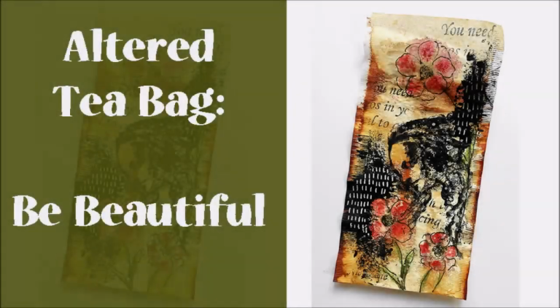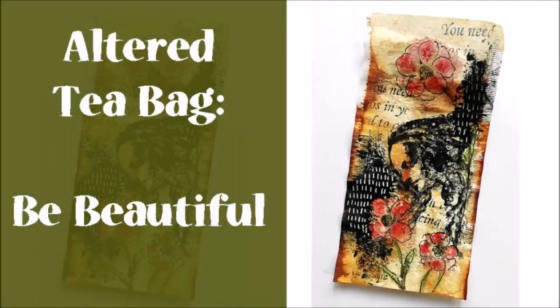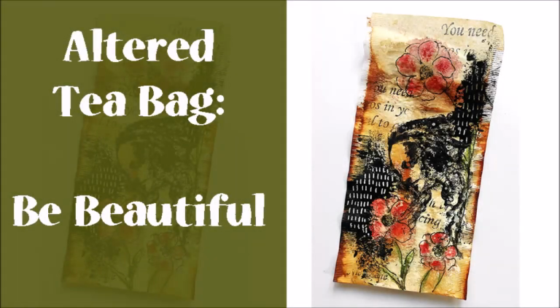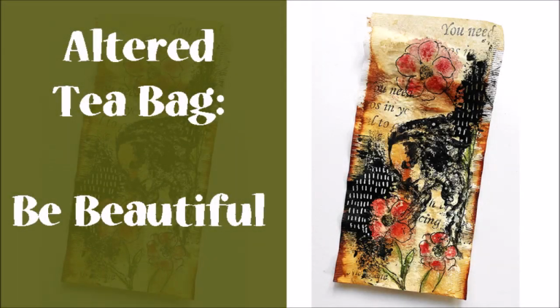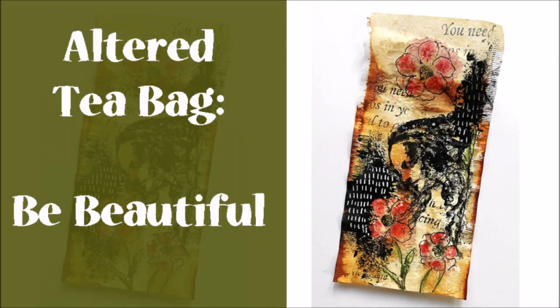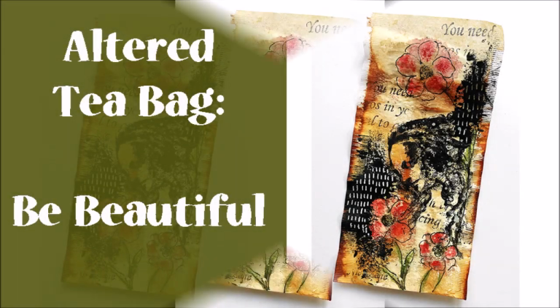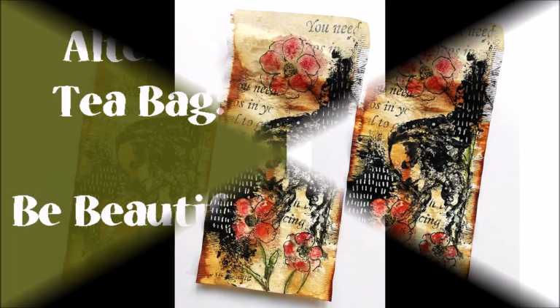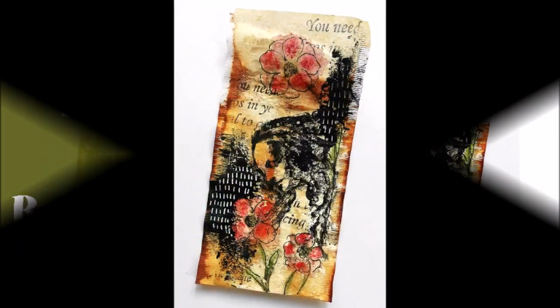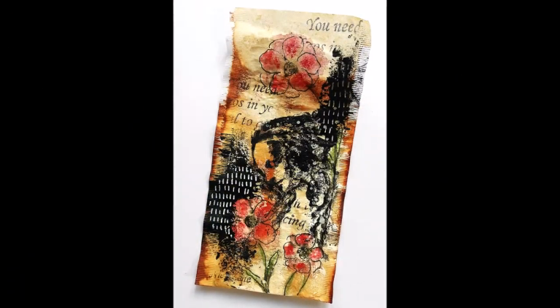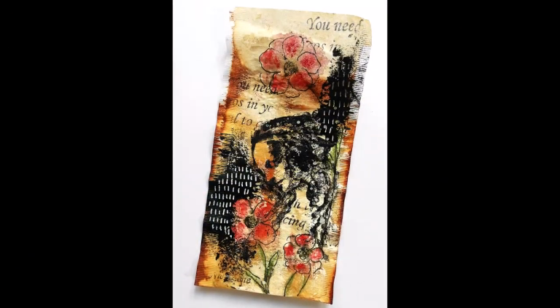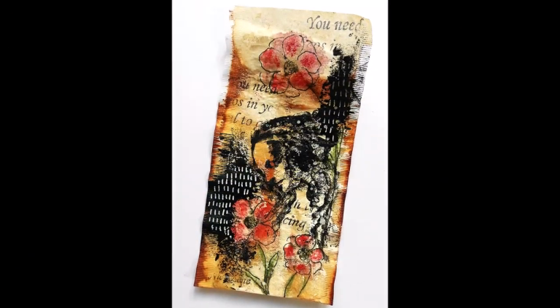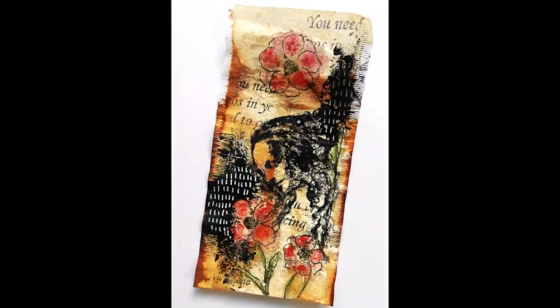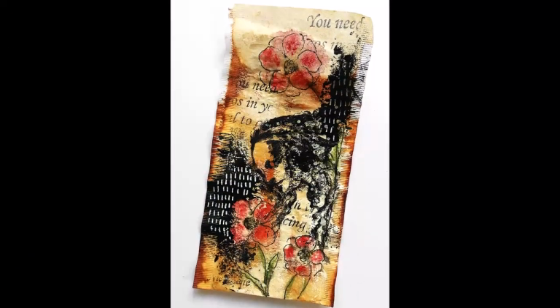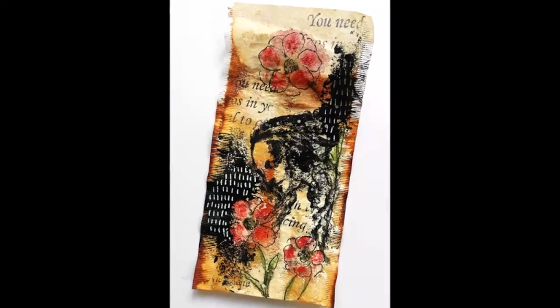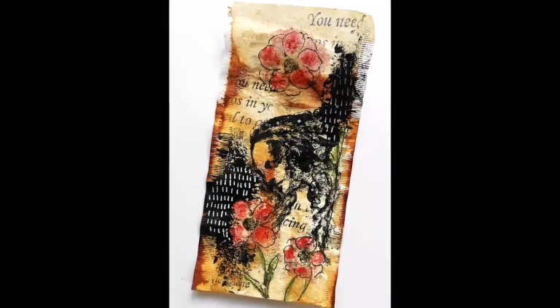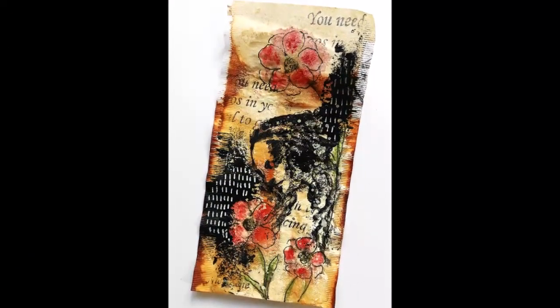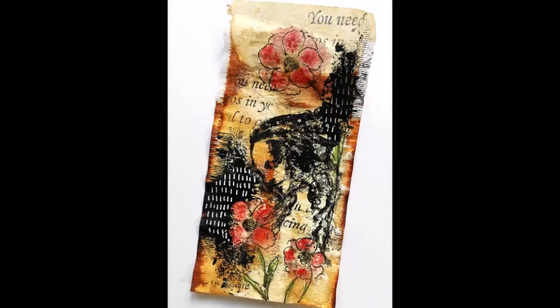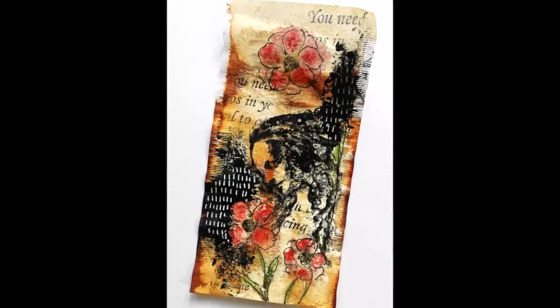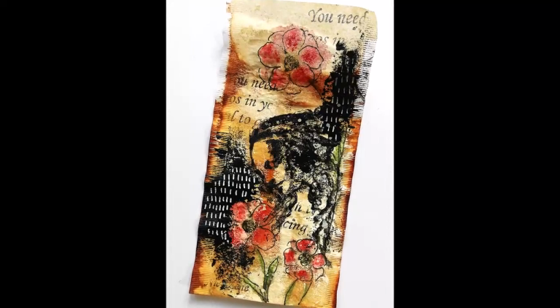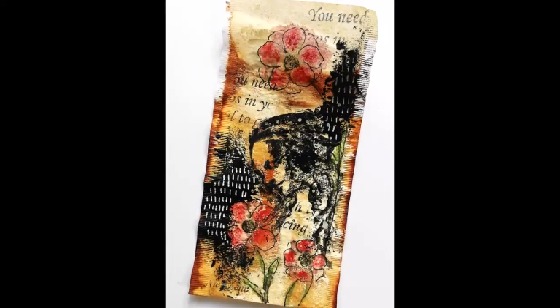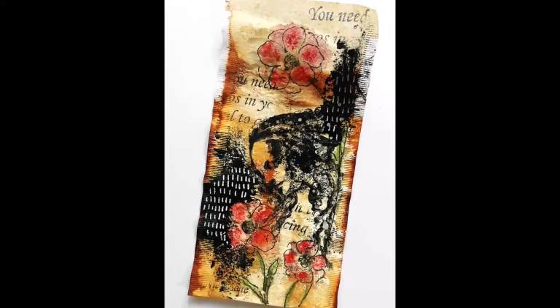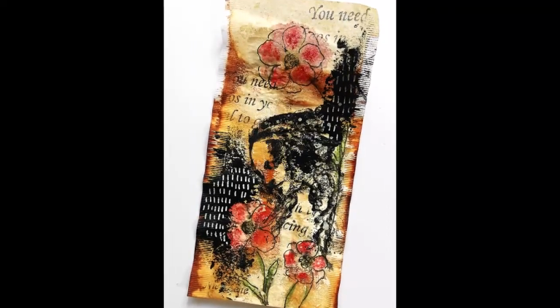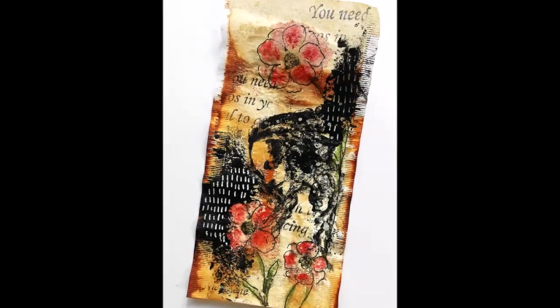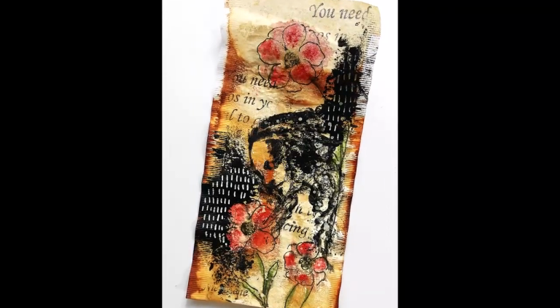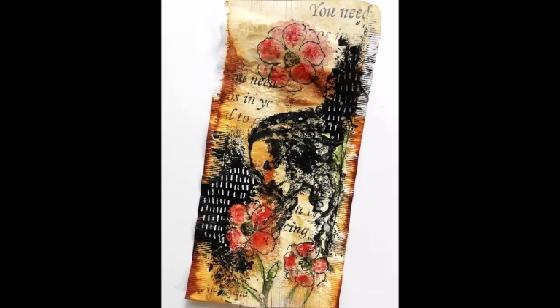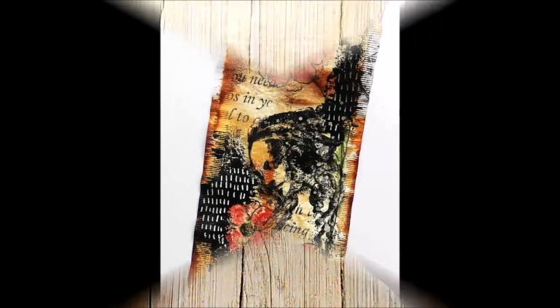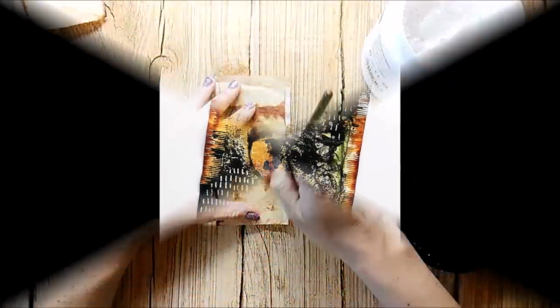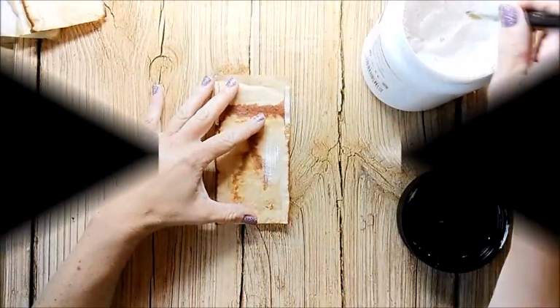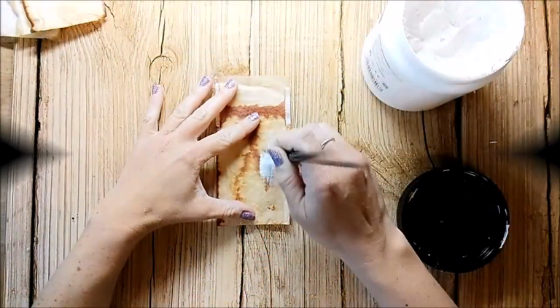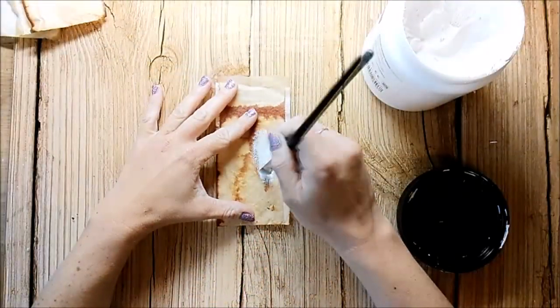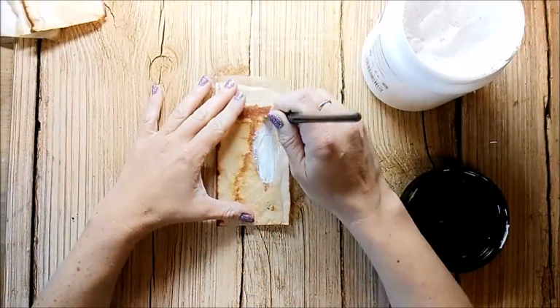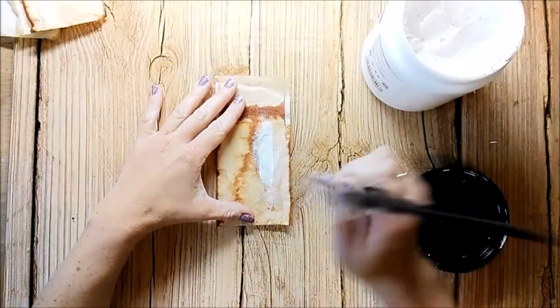Hi everyone! Today I have some new stuff to share. Recently I had a lot of tea and I decided to alter some of the tea bags.